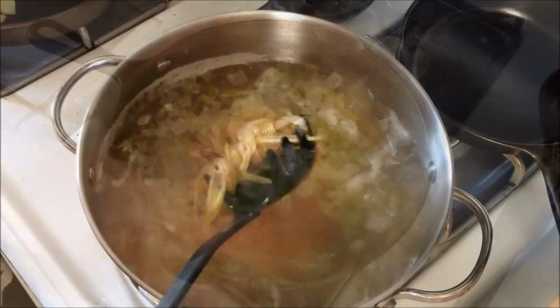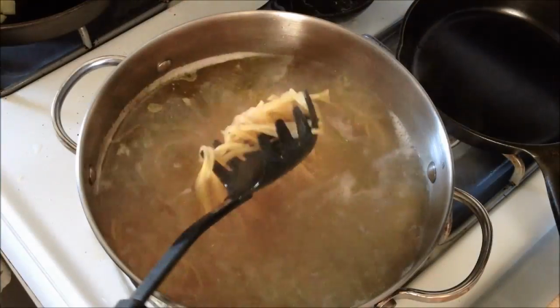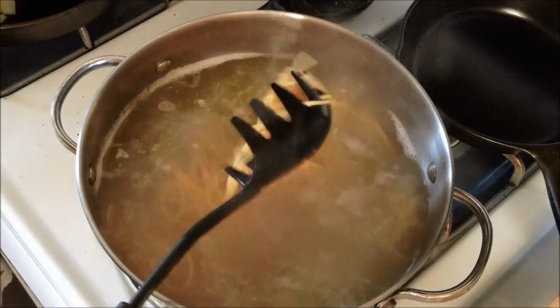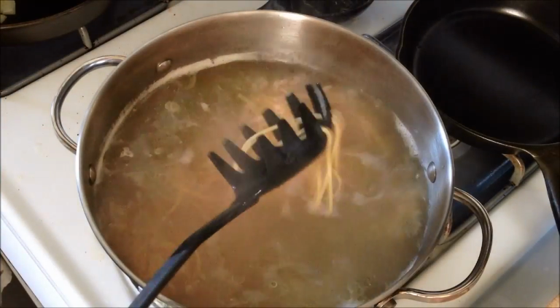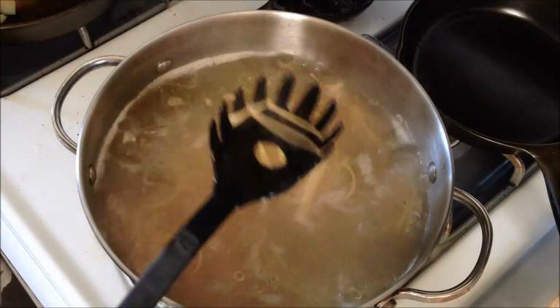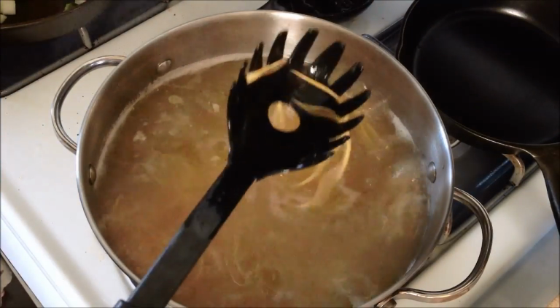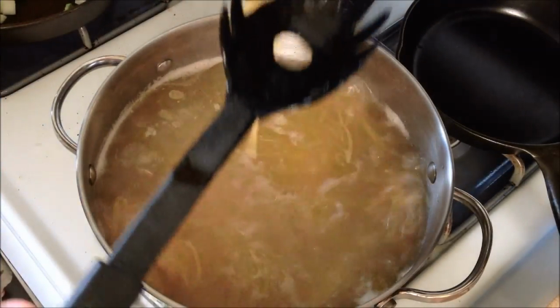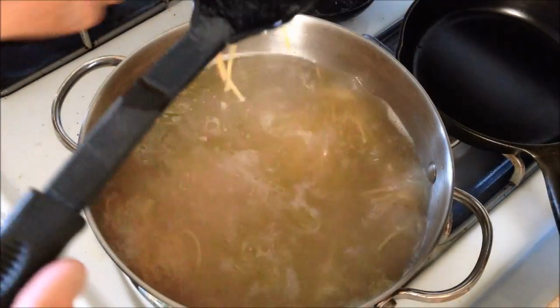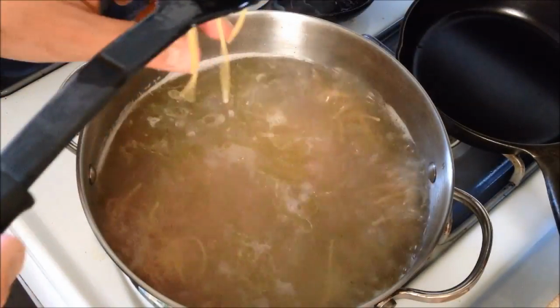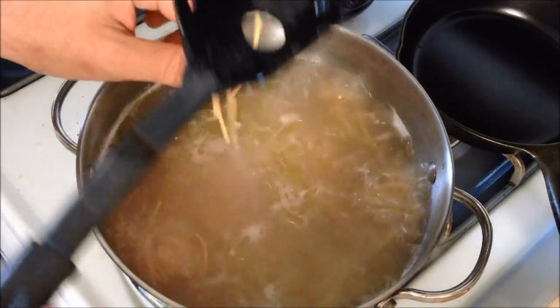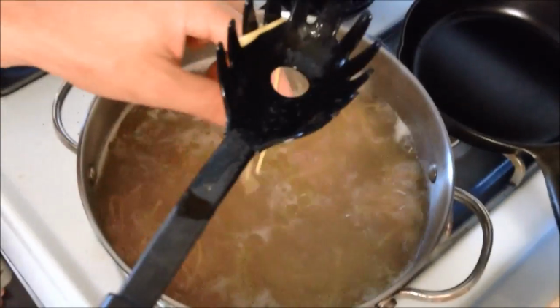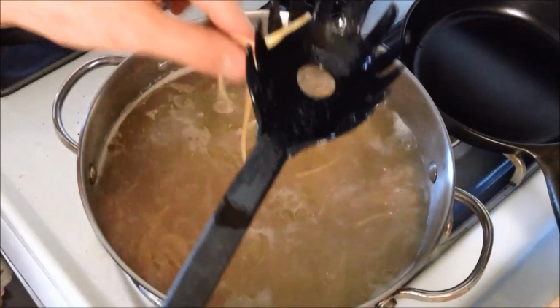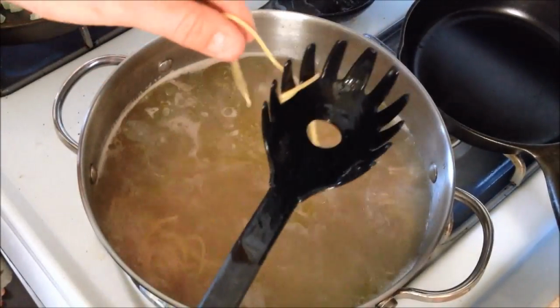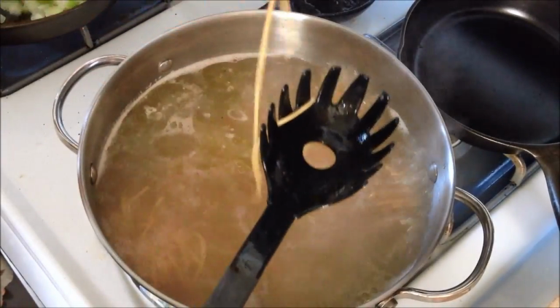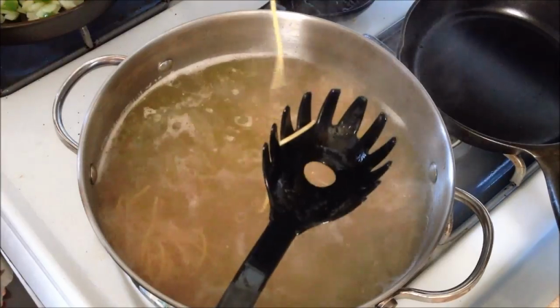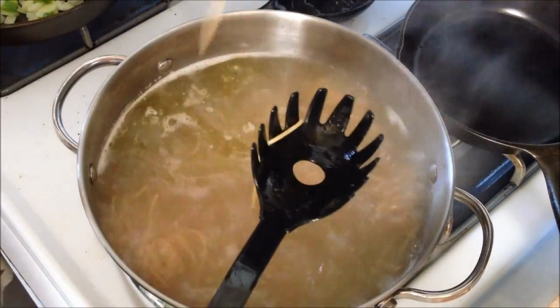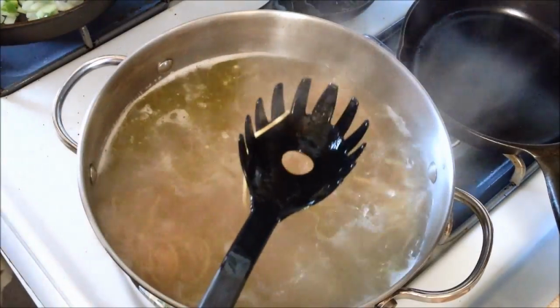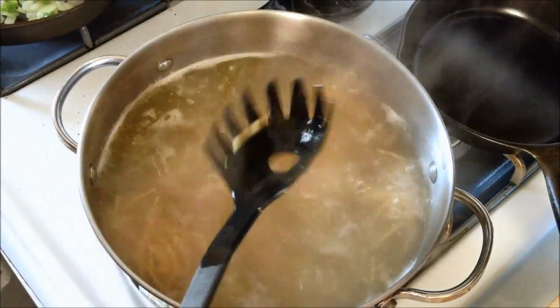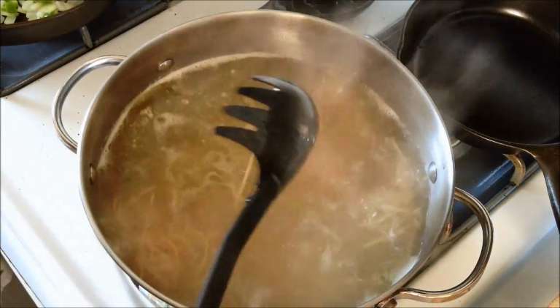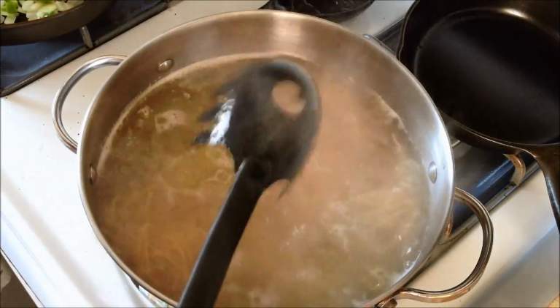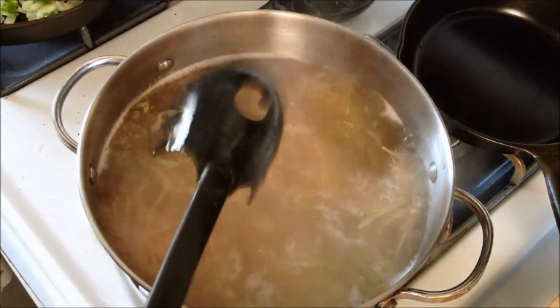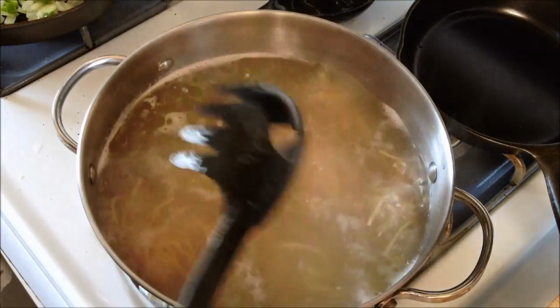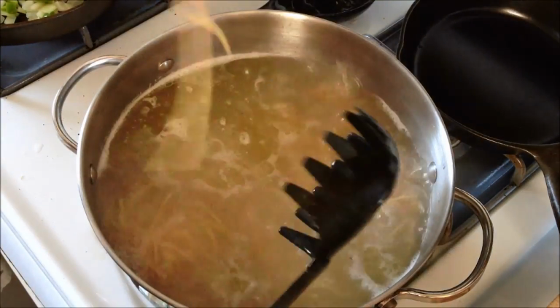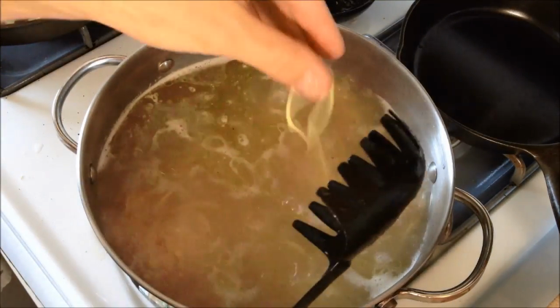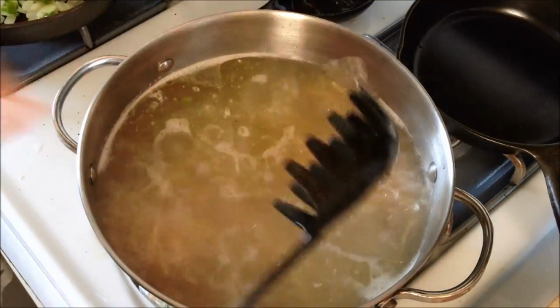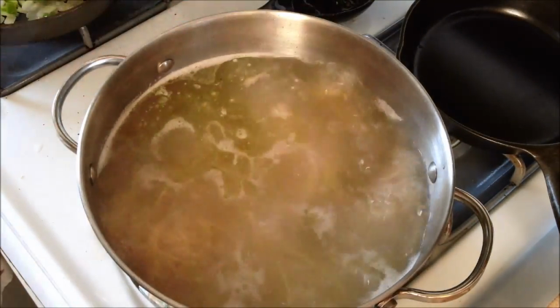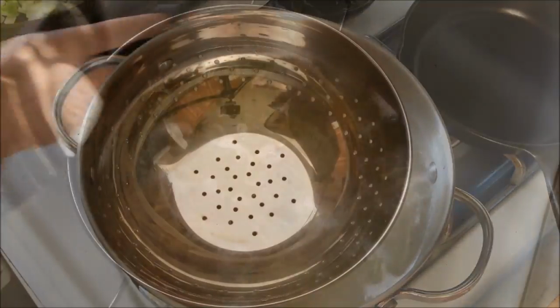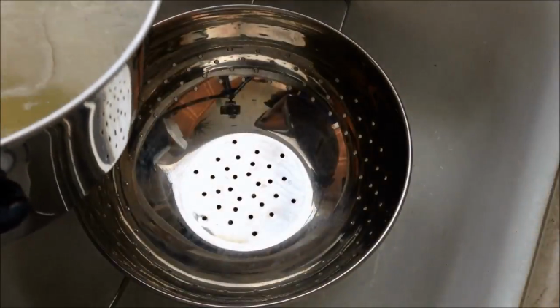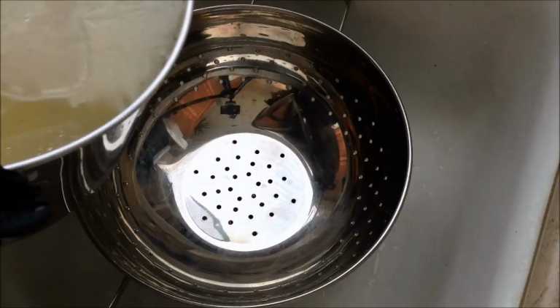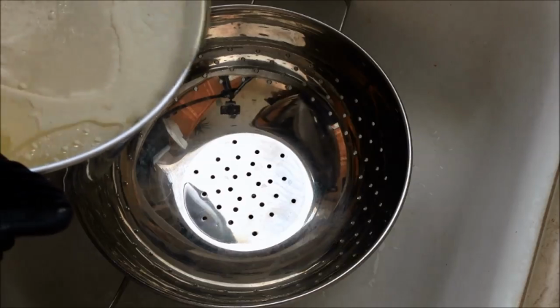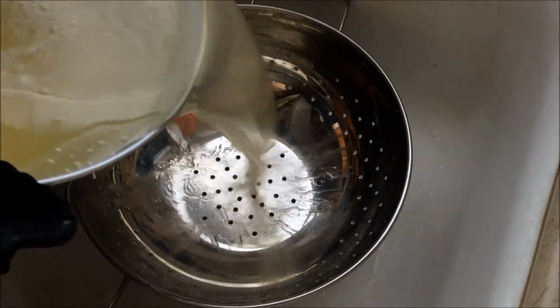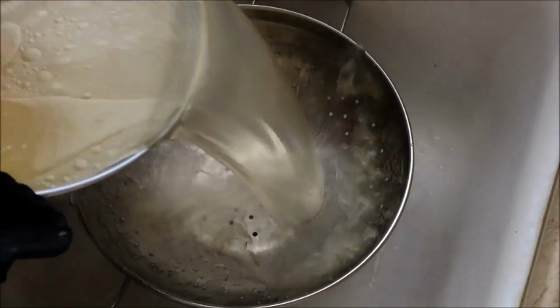We're going to check on our noodles now. We want them about al dente — so just slightly firm but soft. They seem to be done, so we're going to go ahead and strain them.